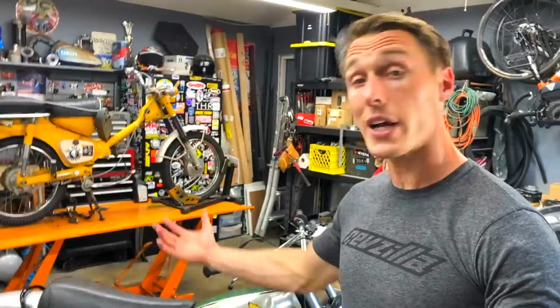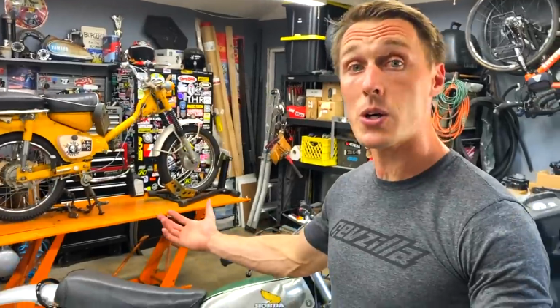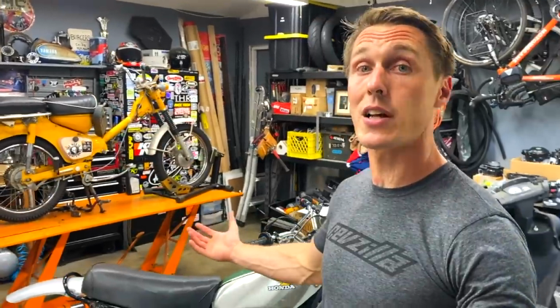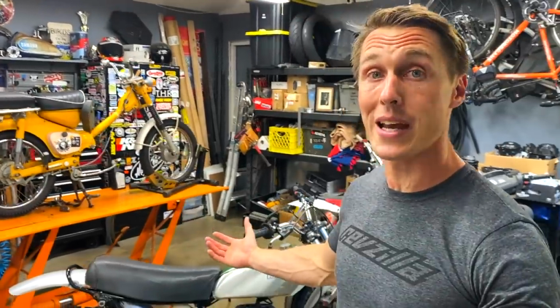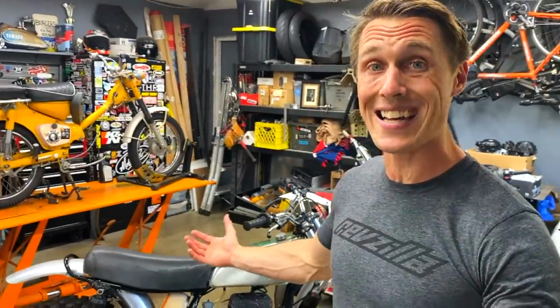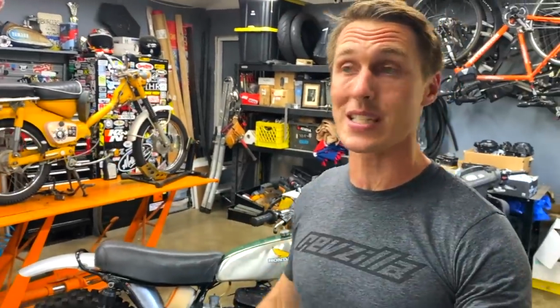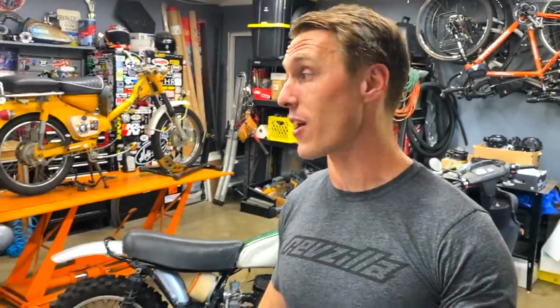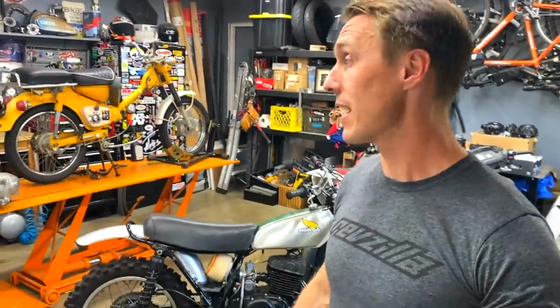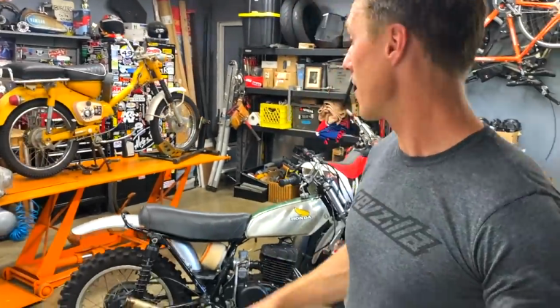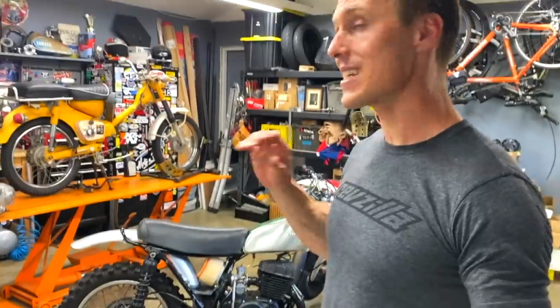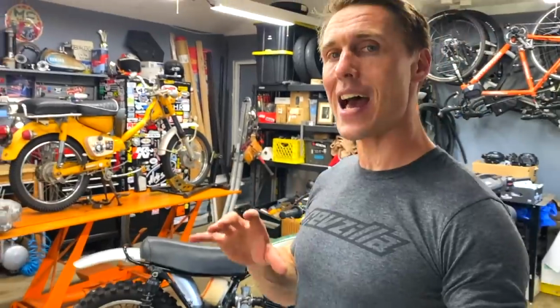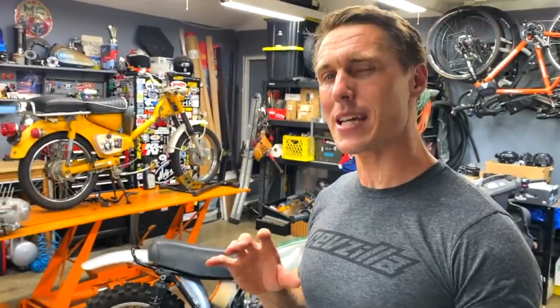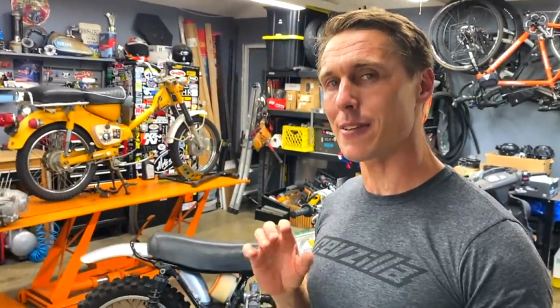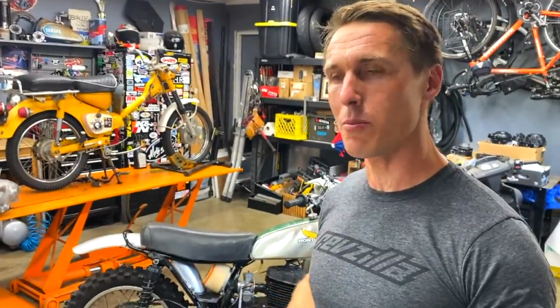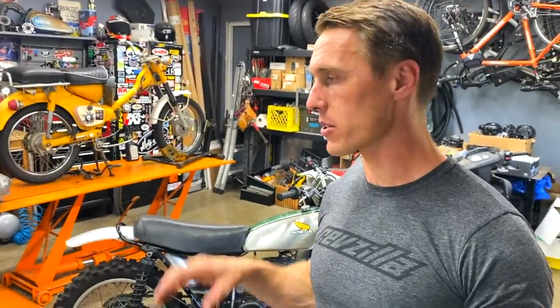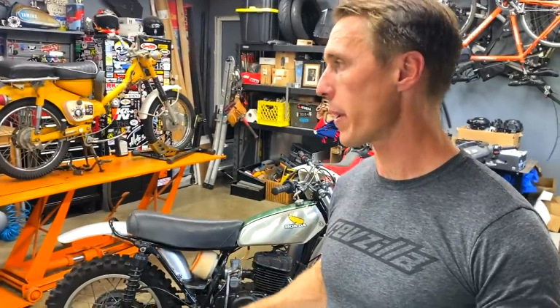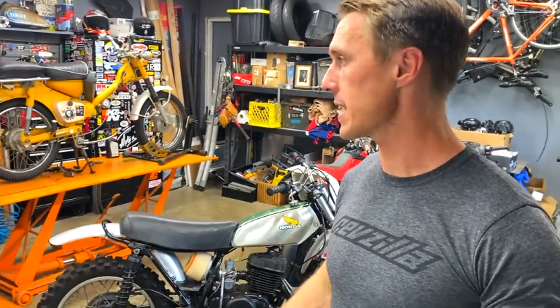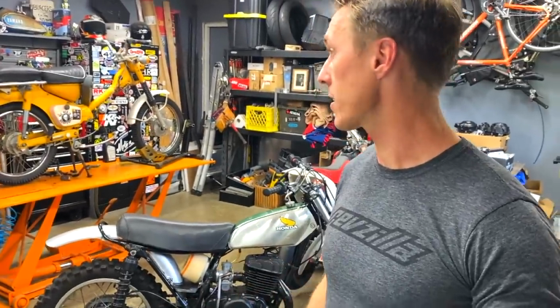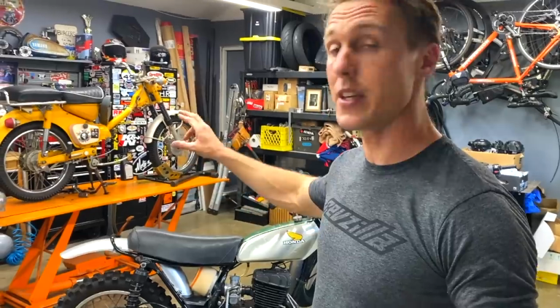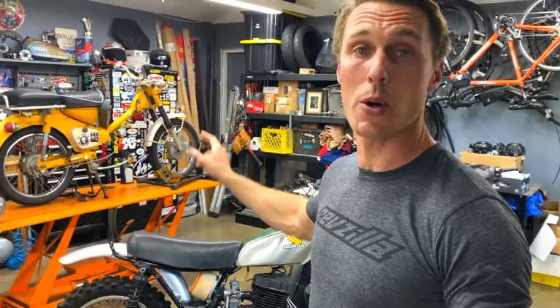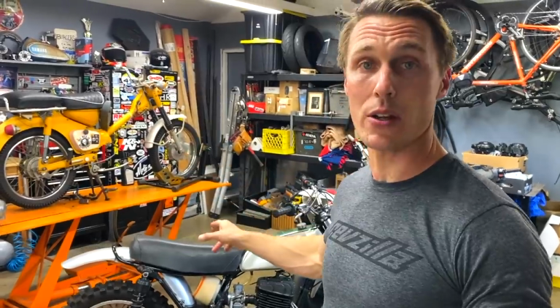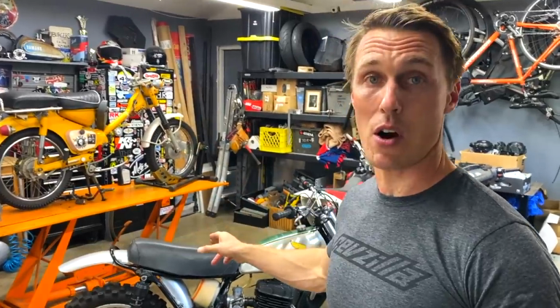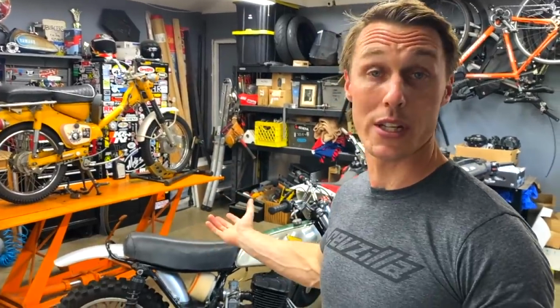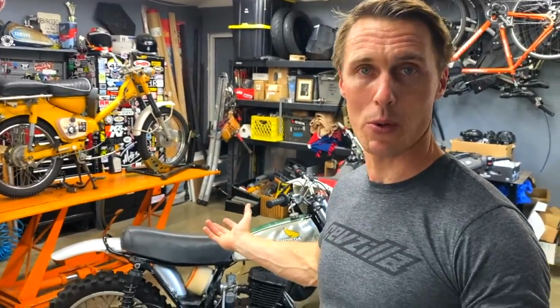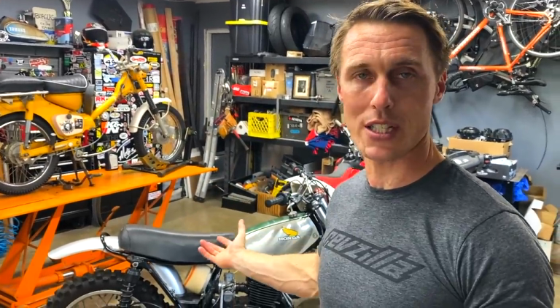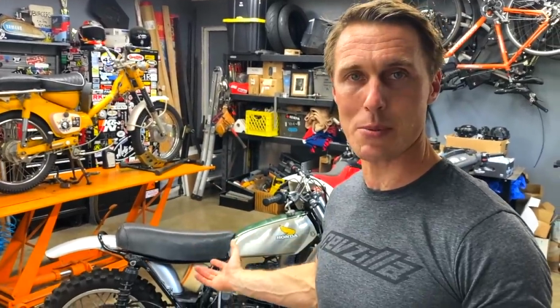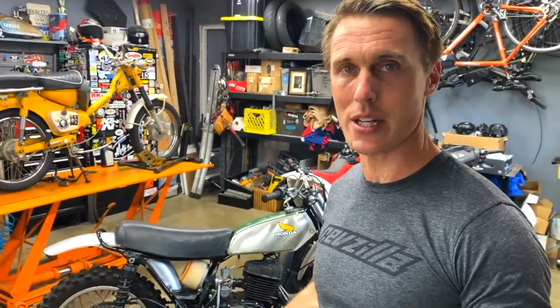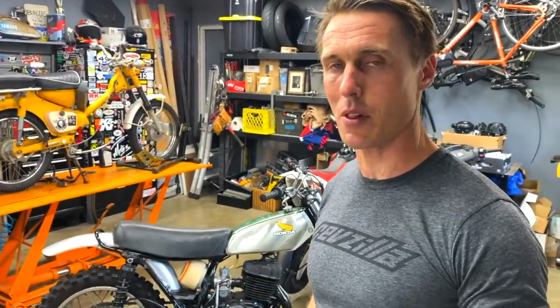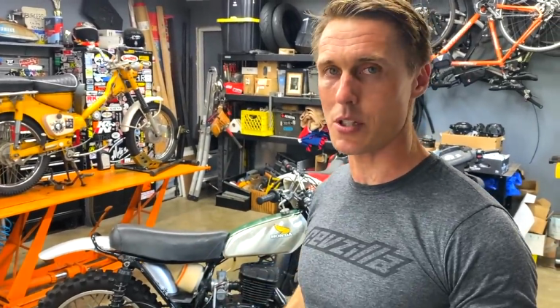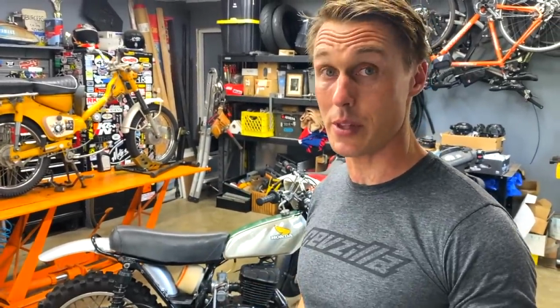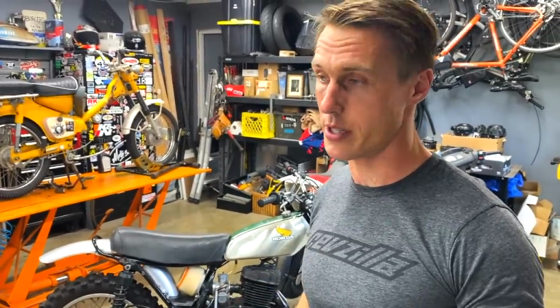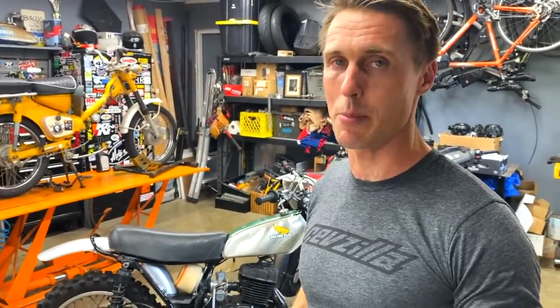We got some motorcycles on display, as you can see. This is not particularly full. My personal street bike isn't here, and these two motorcycles are reassembled, which is nice, because they were taking up a lot more space when they were disassembled.